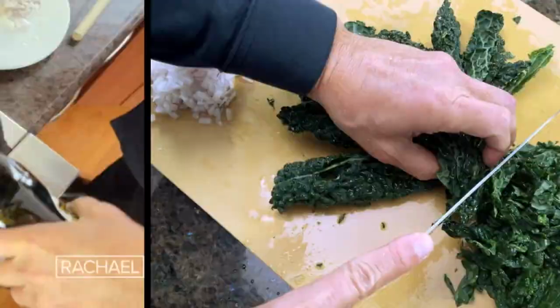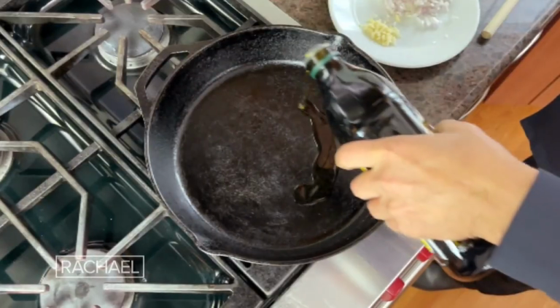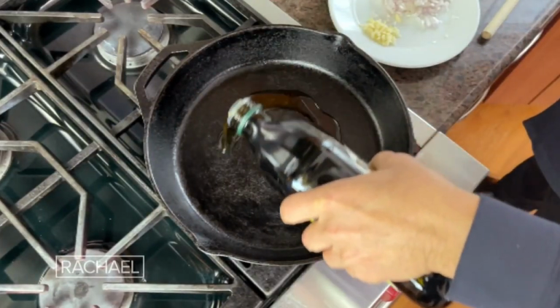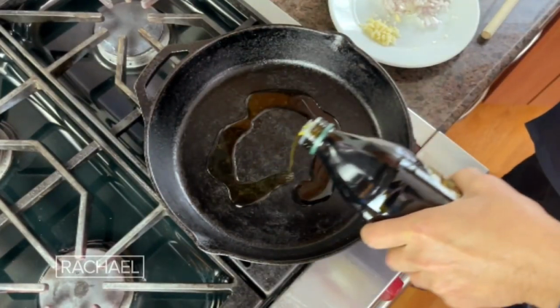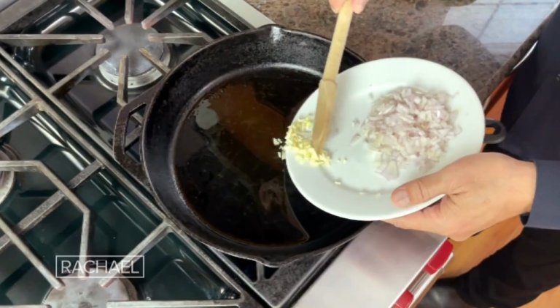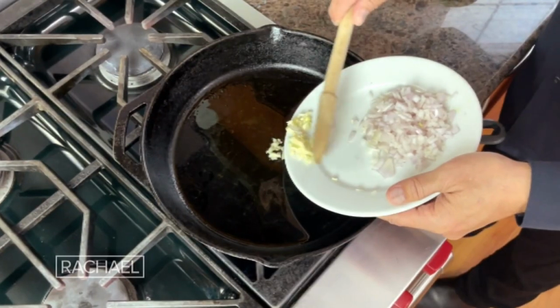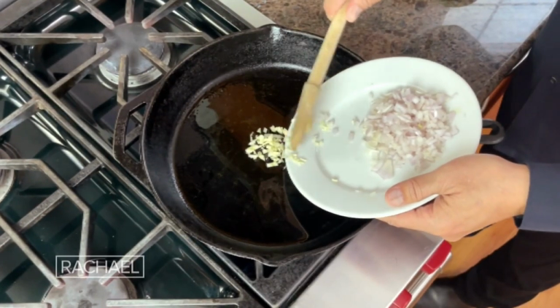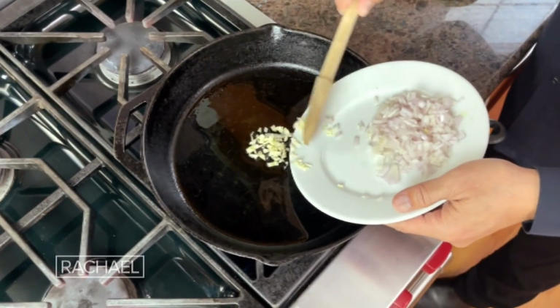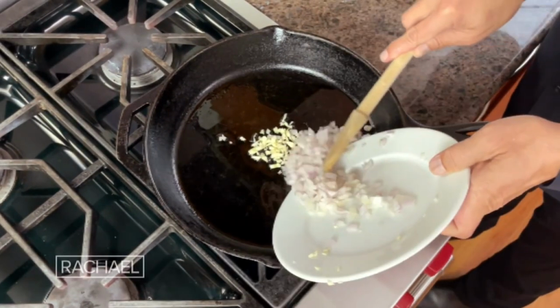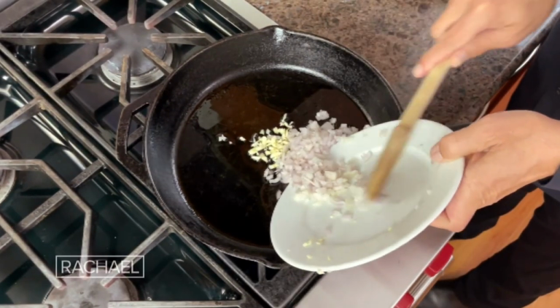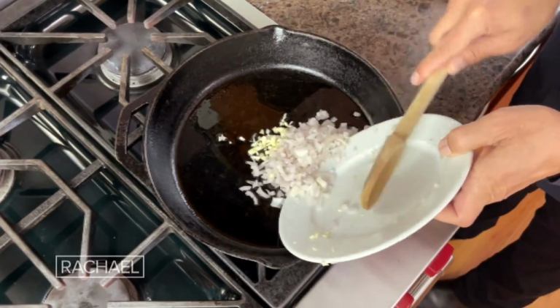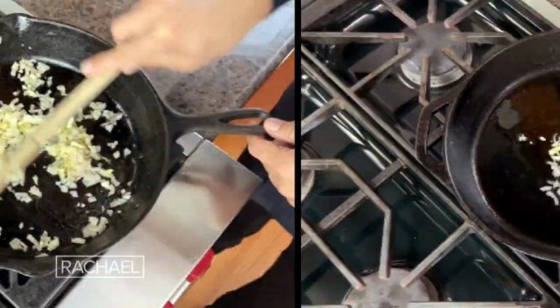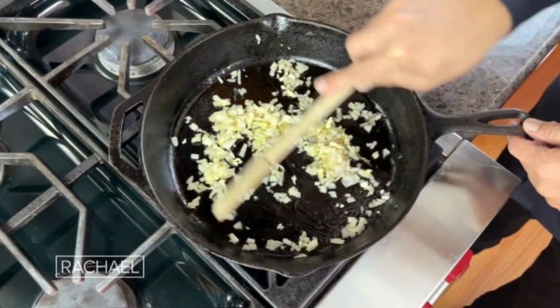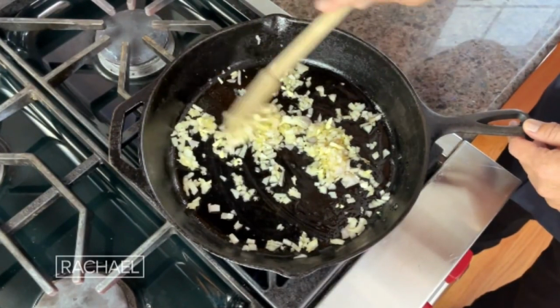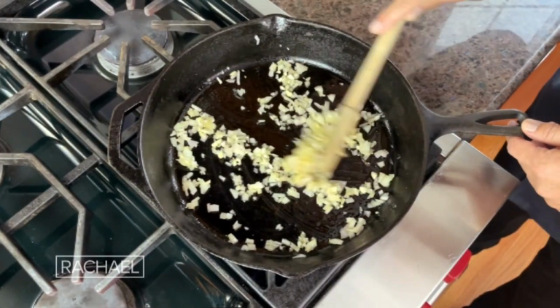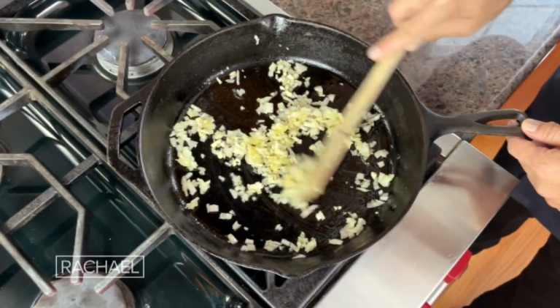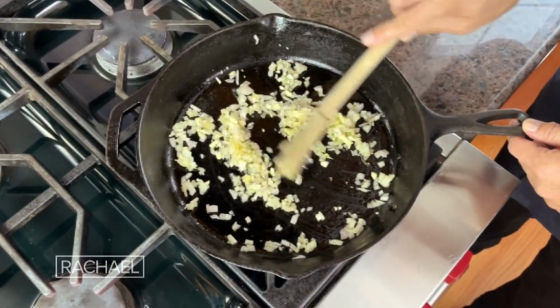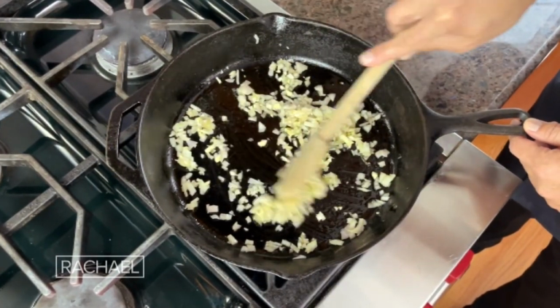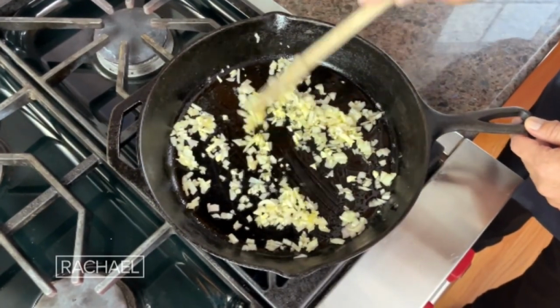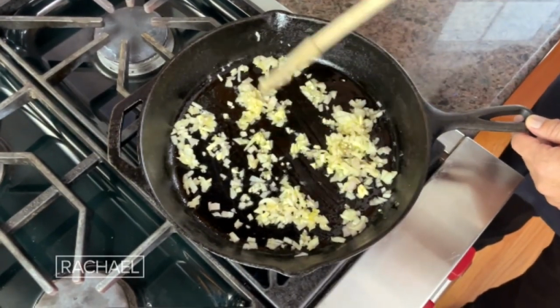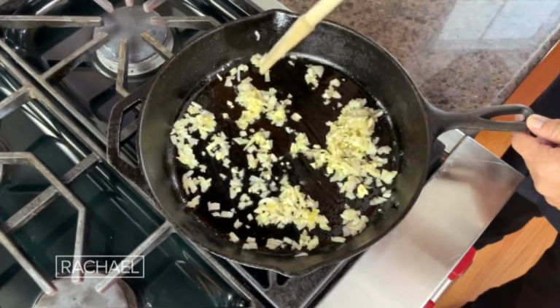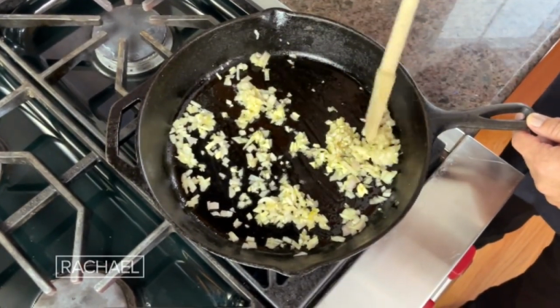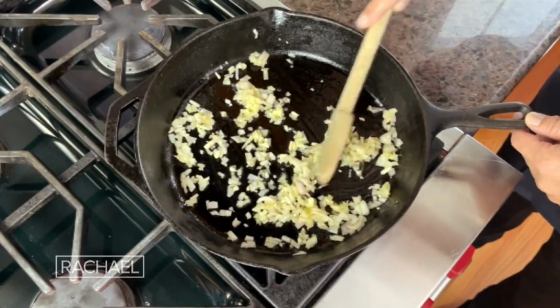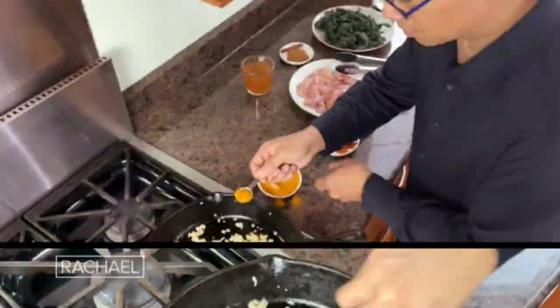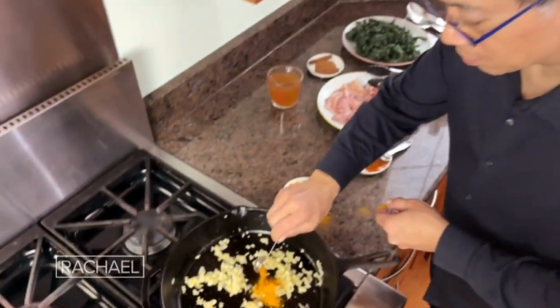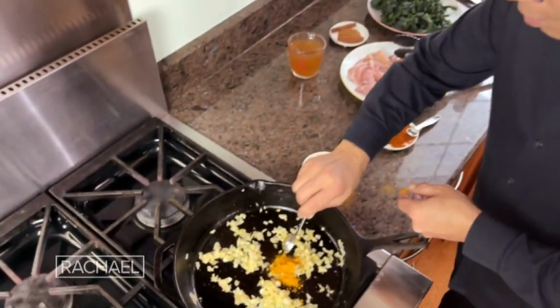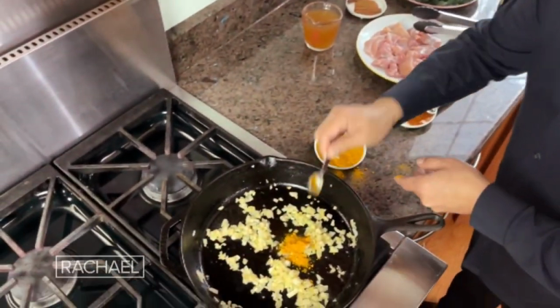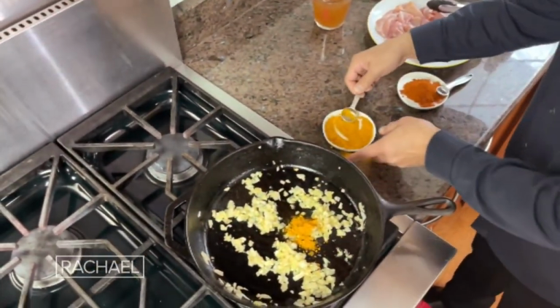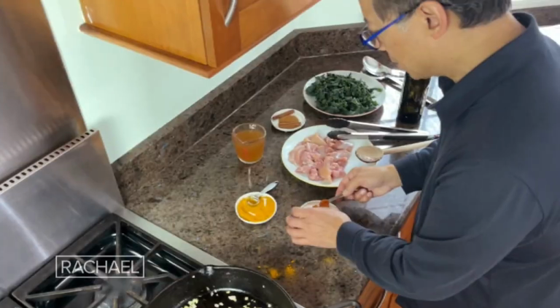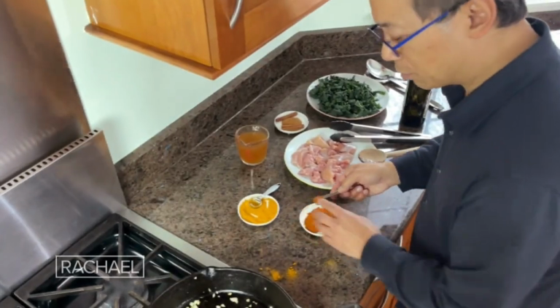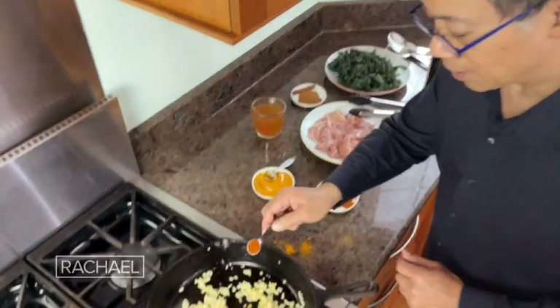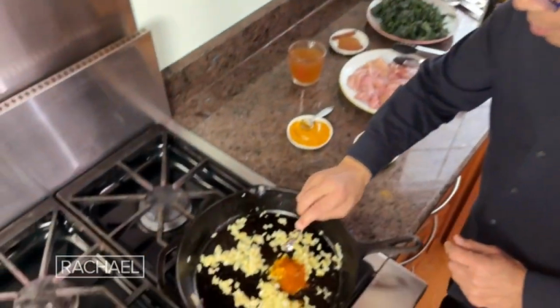Heat up some olive oil with garlic and shallots for about two minutes or so — you want the shallots to turn translucent. Then add a teaspoon of perrin and a teaspoon of cayenne pepper.